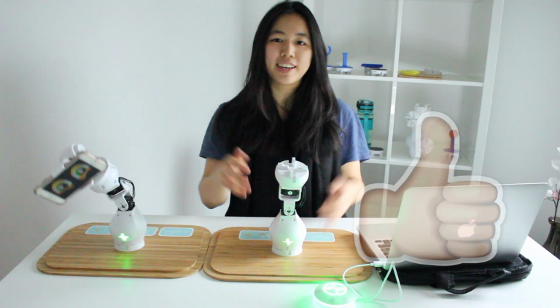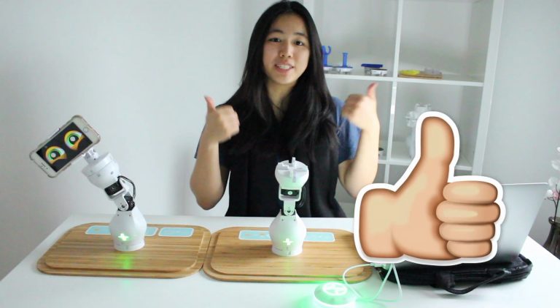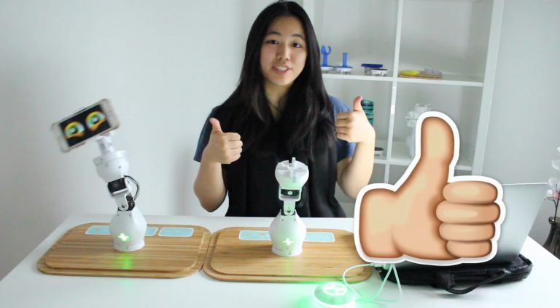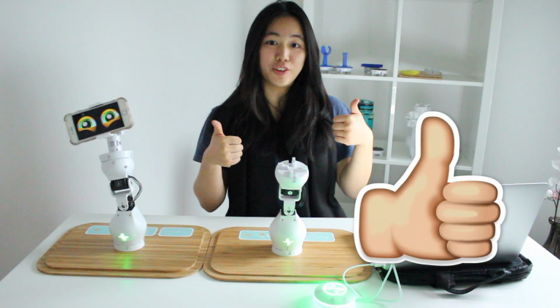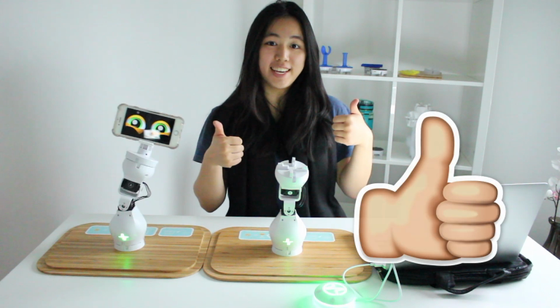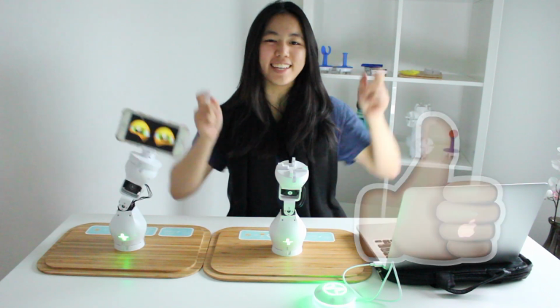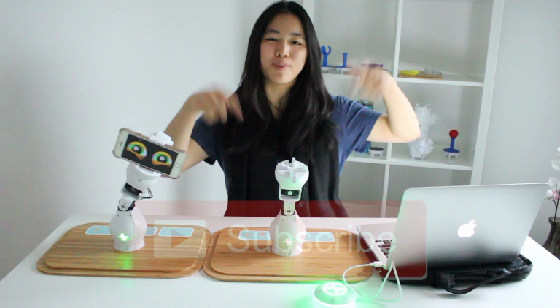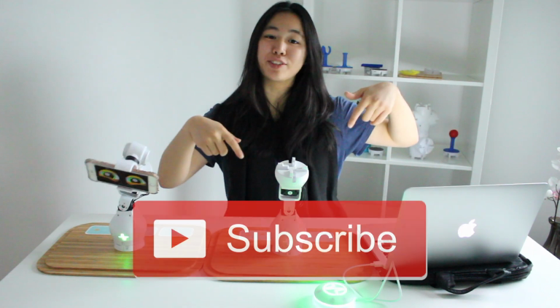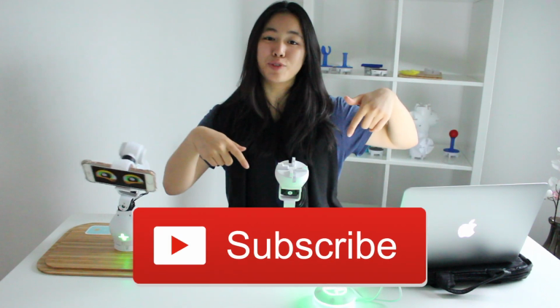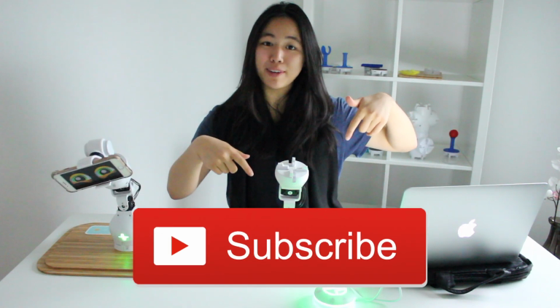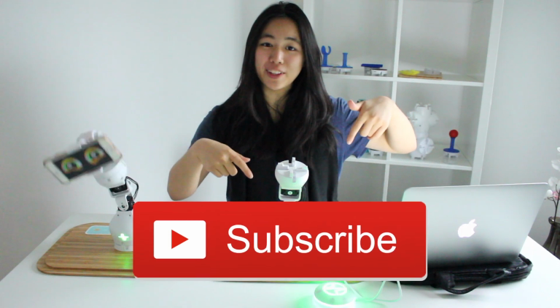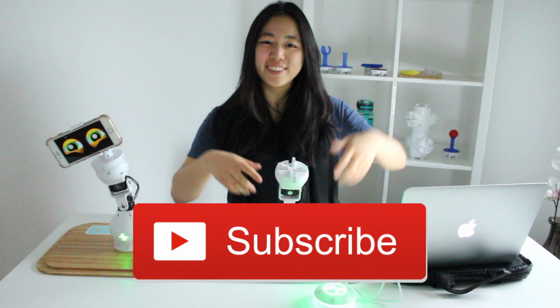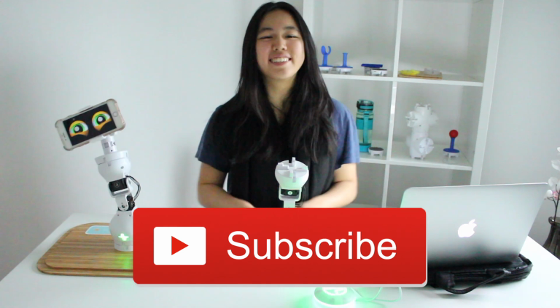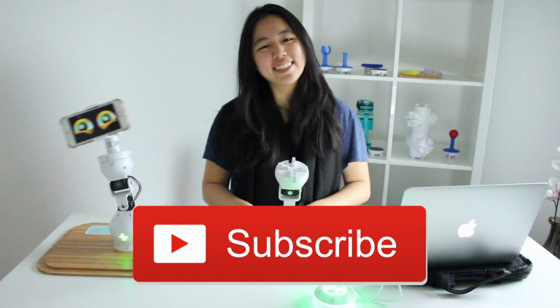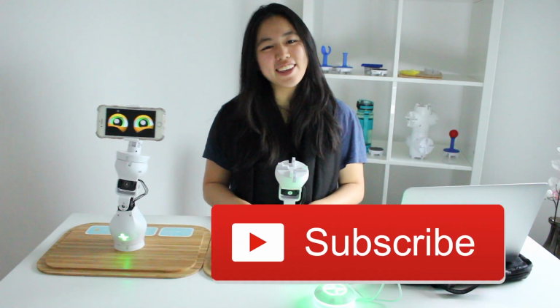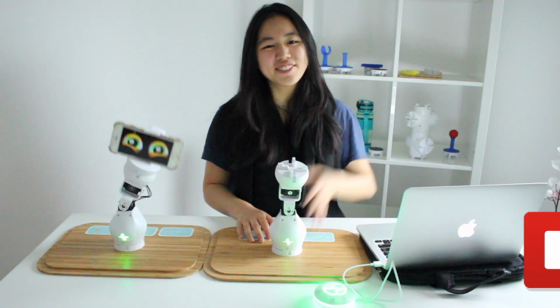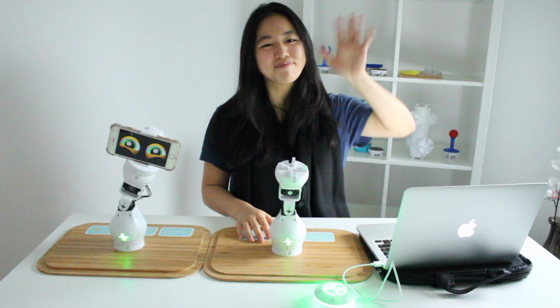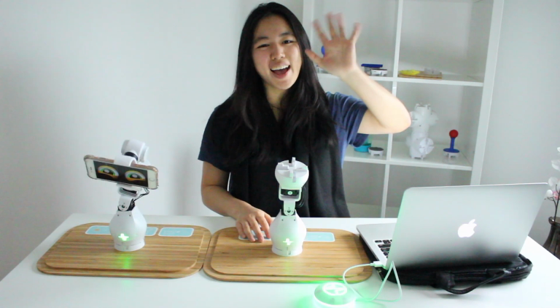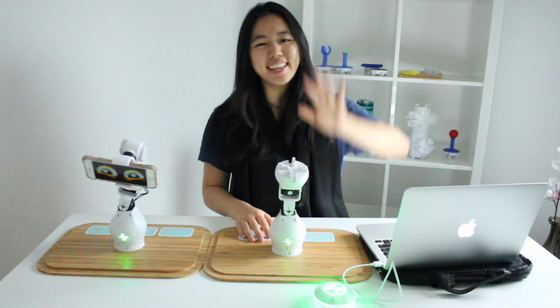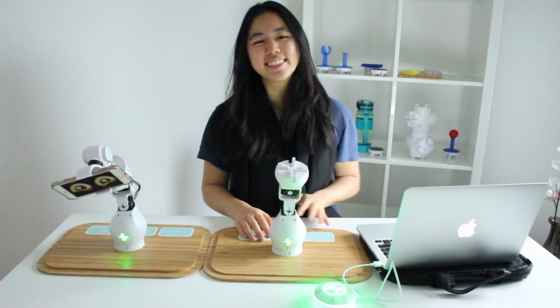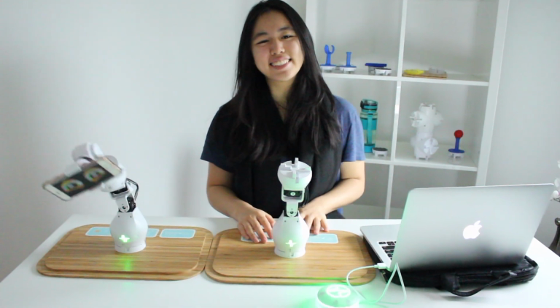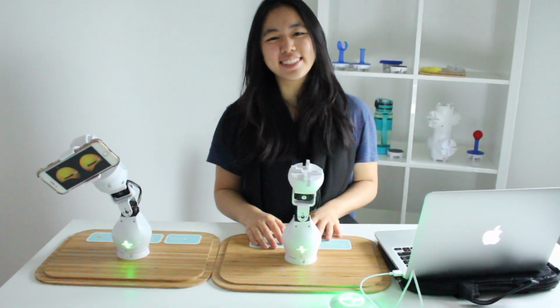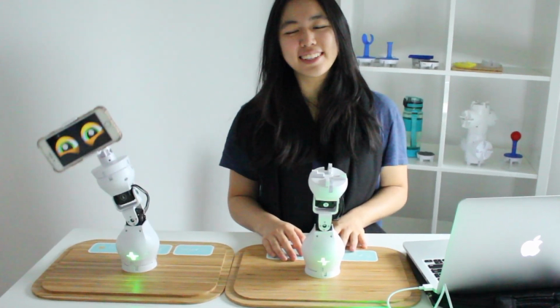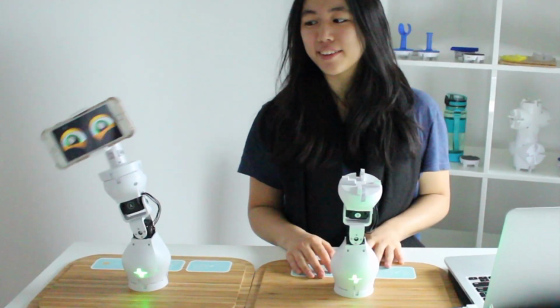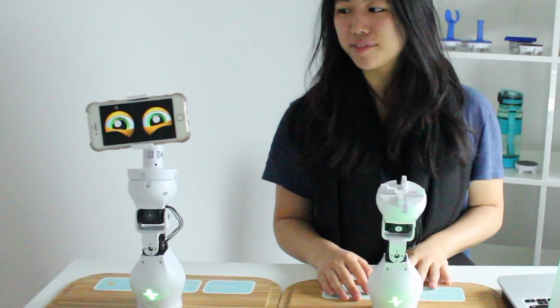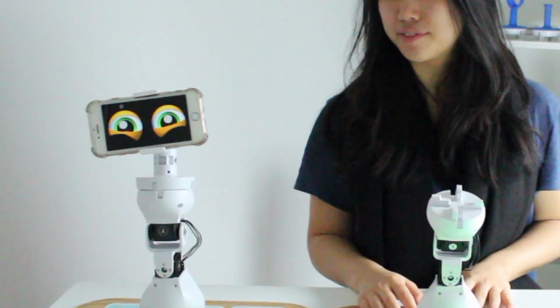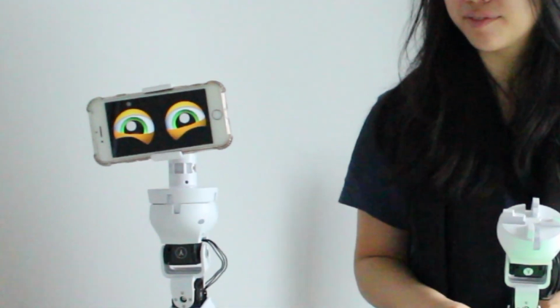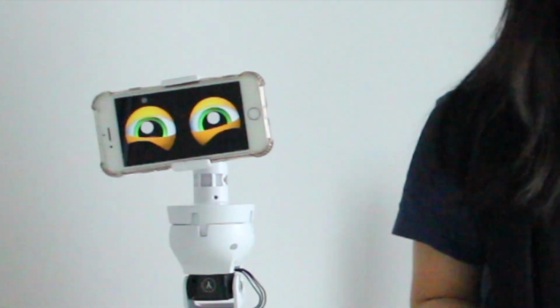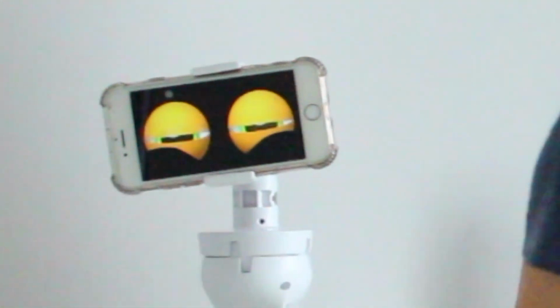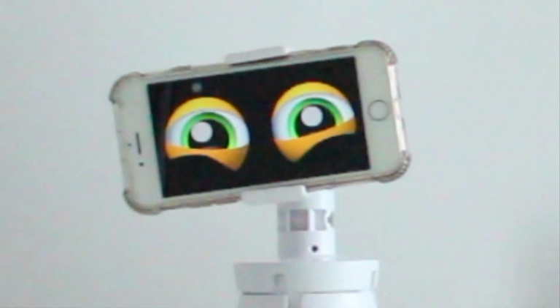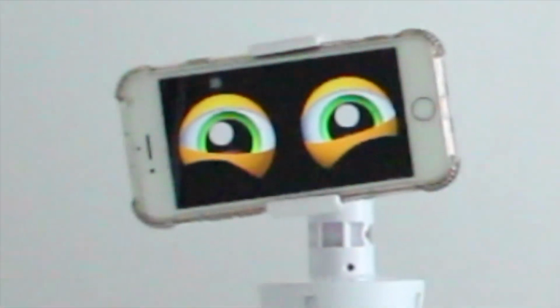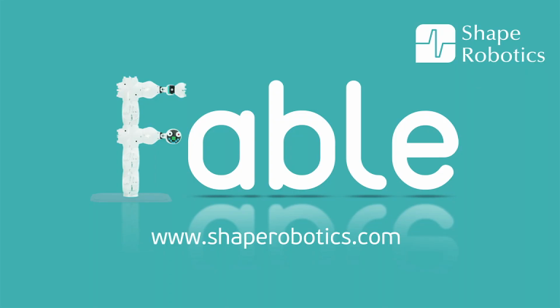Please give this video a like and remember to subscribe down below. Thank you. Bye!